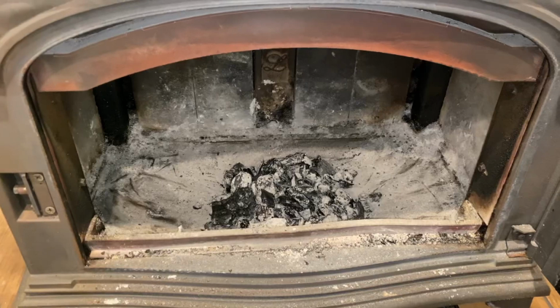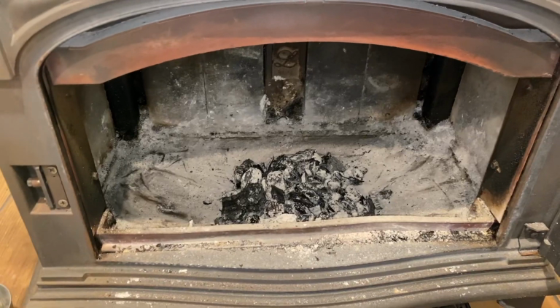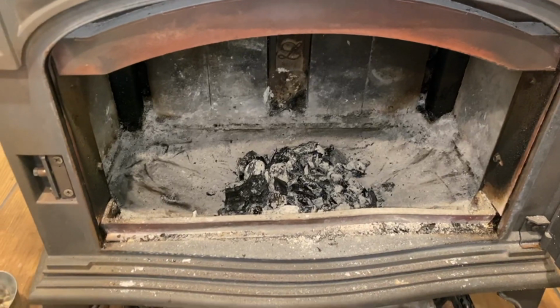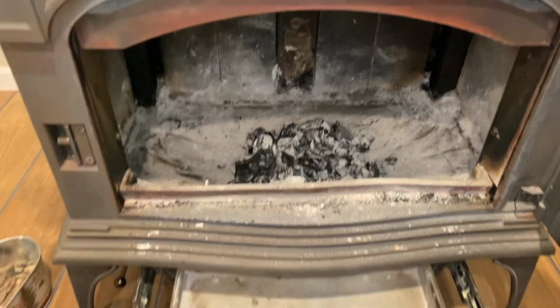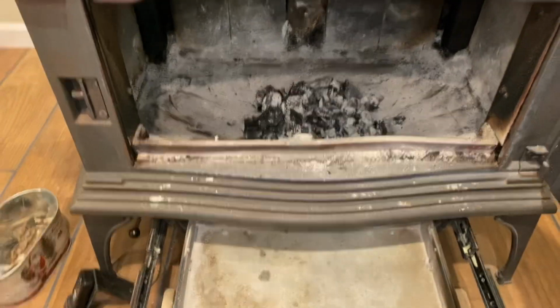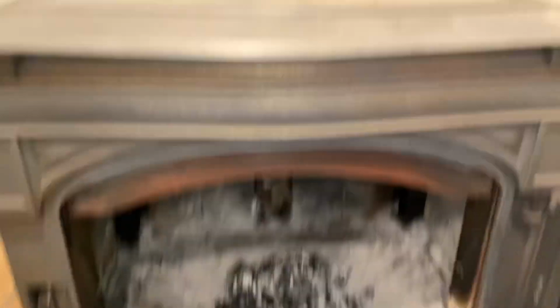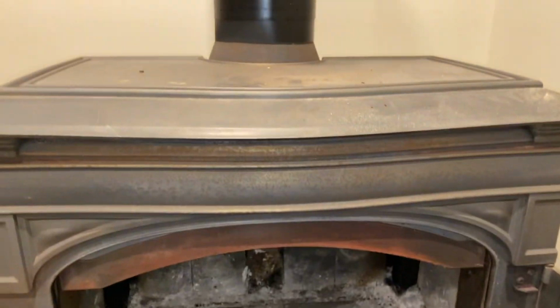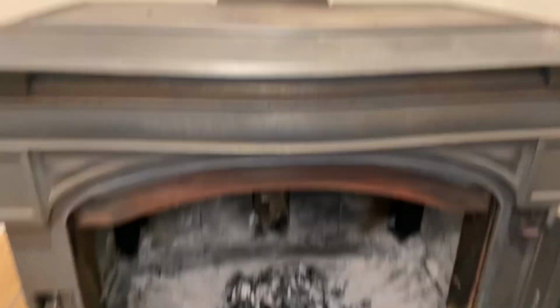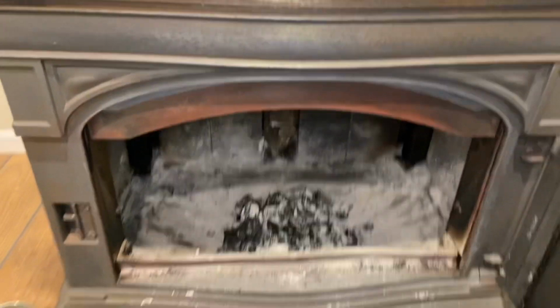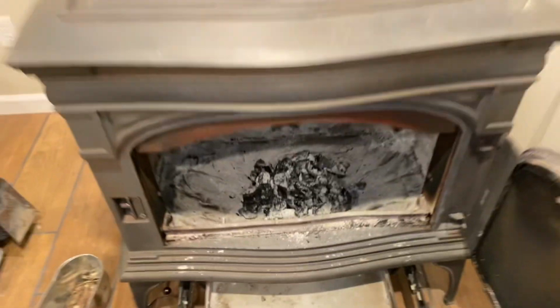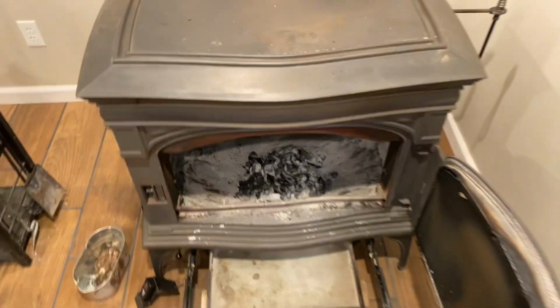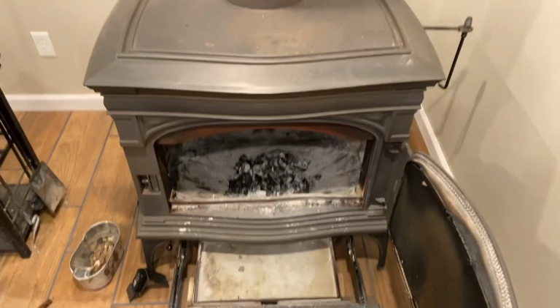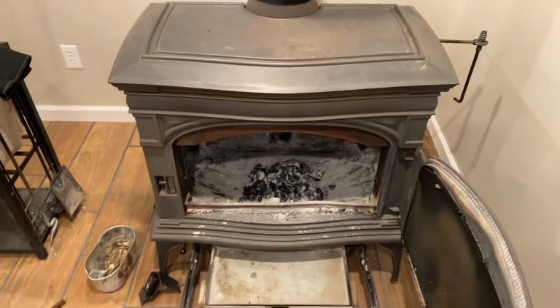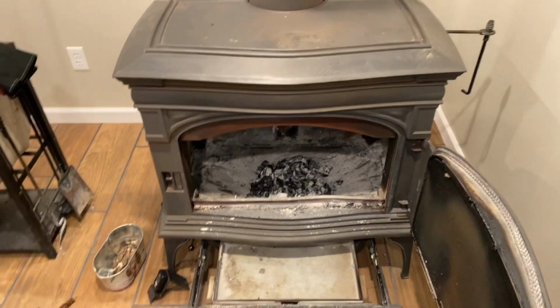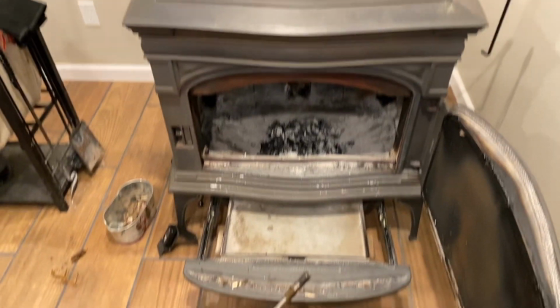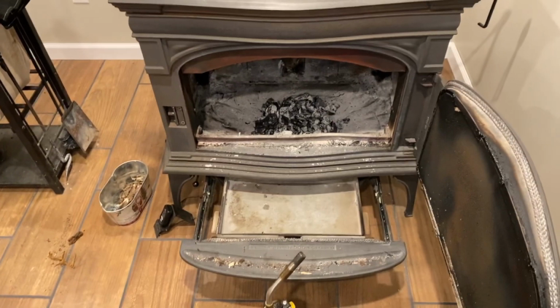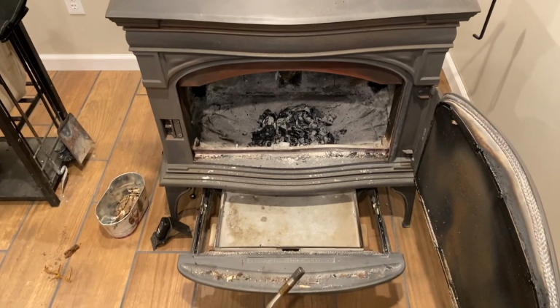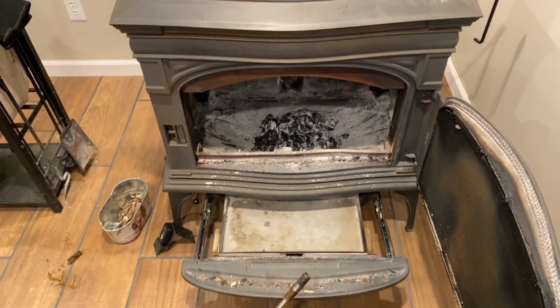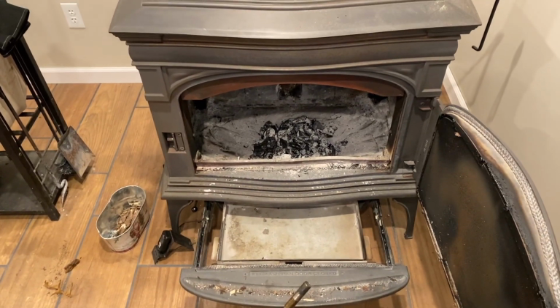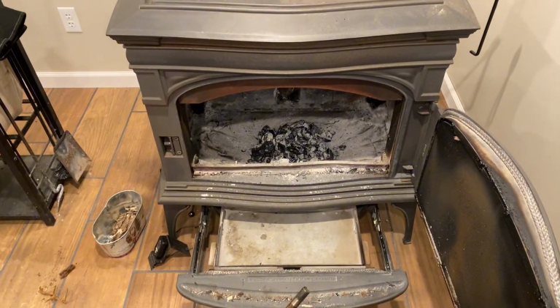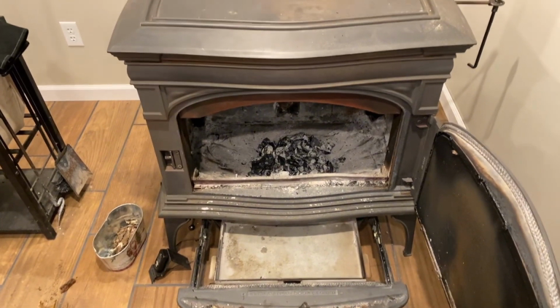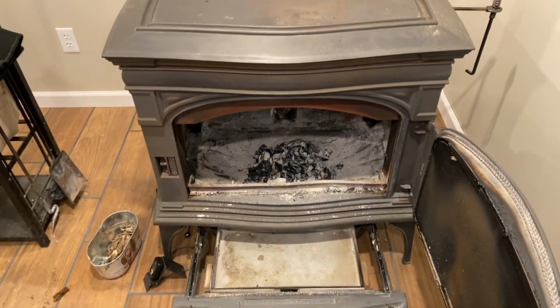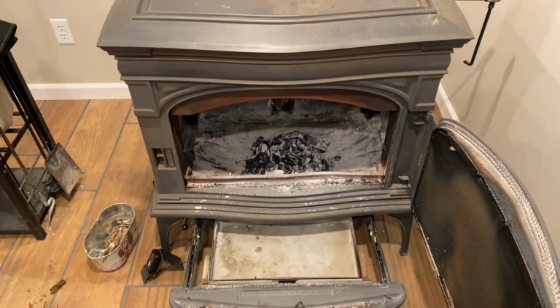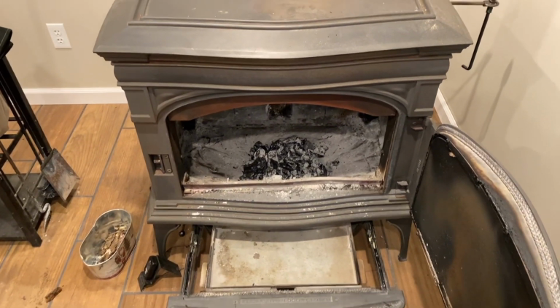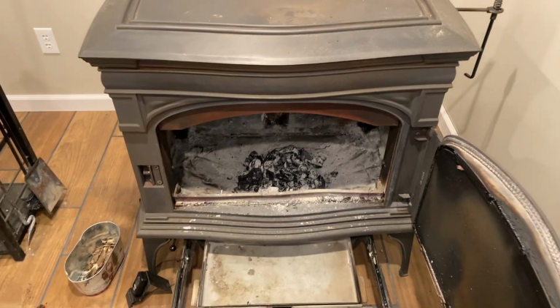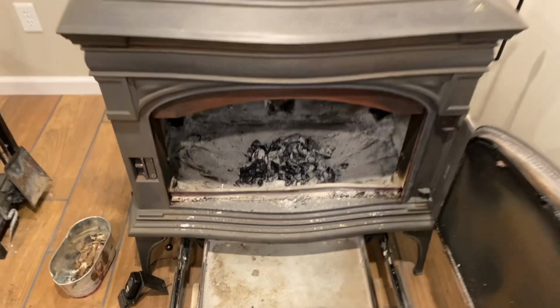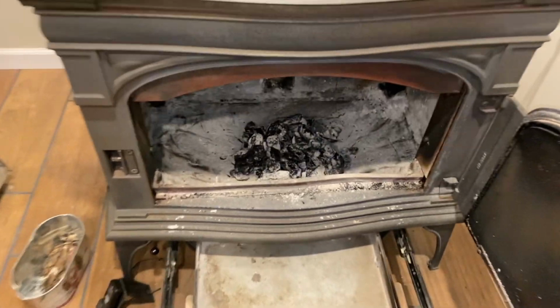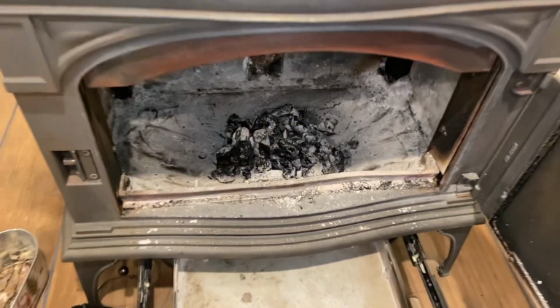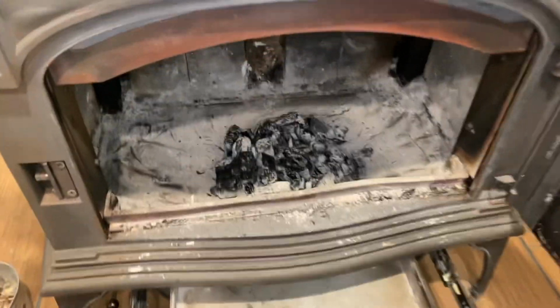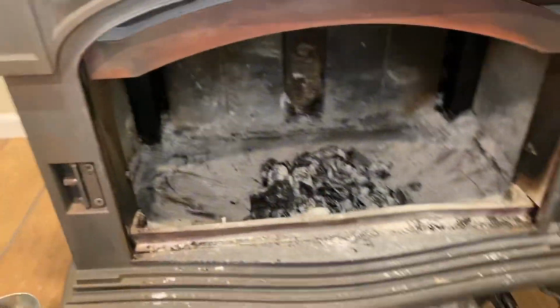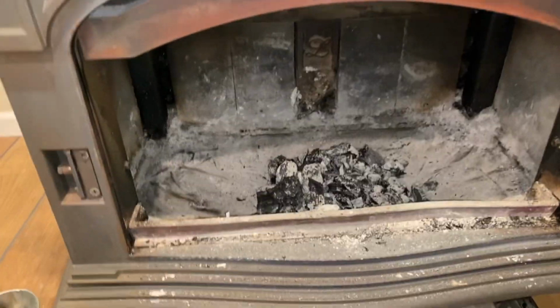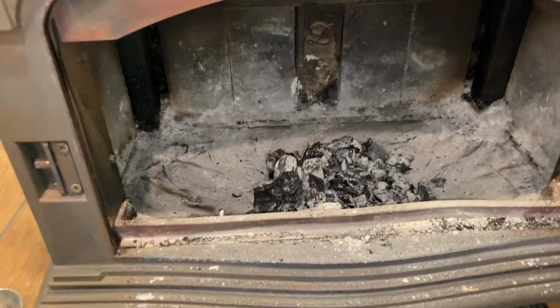This is a video of how to light my wood-burning stove for my wife when I'm not home, in the event it goes out. She just needs to keep adding wood, and she'll know how to light it.